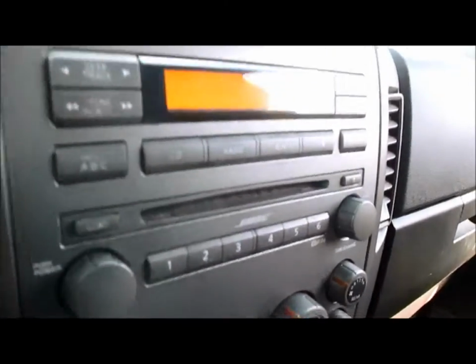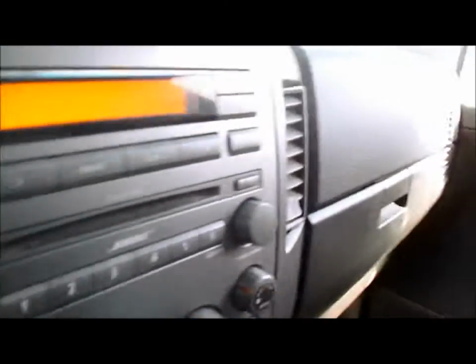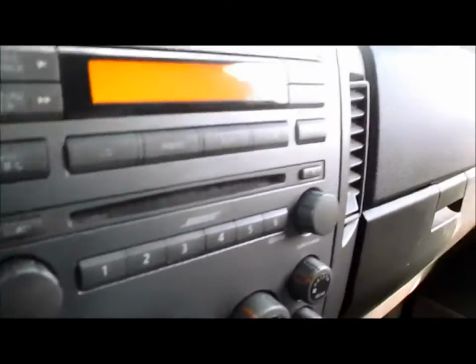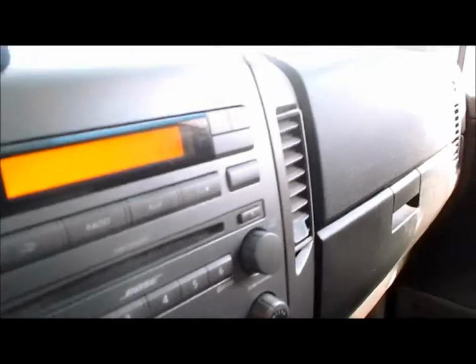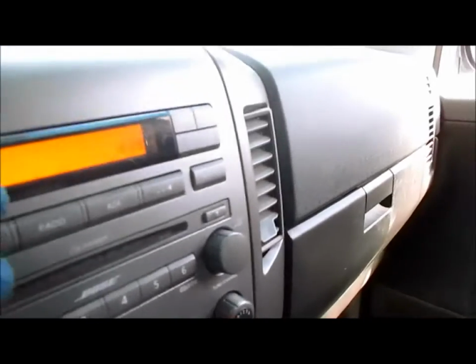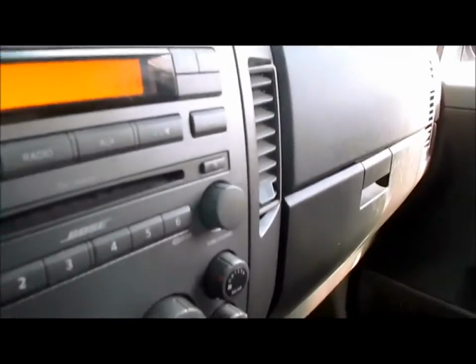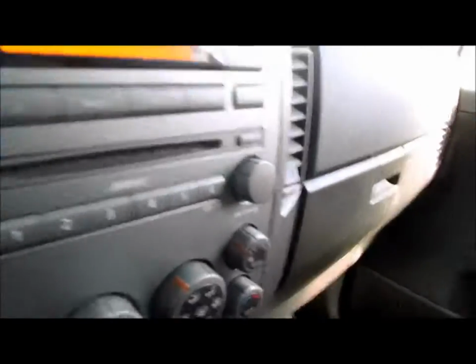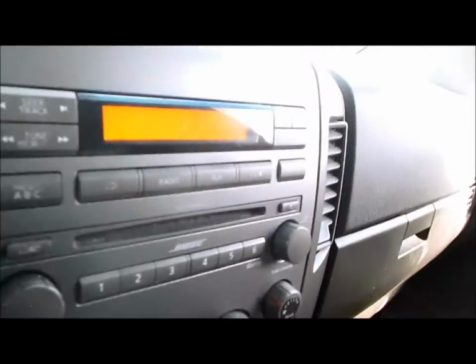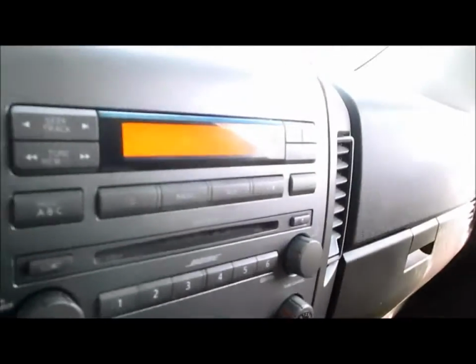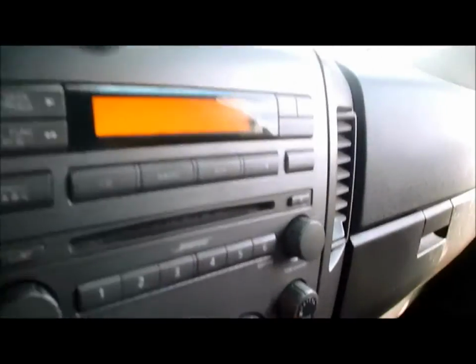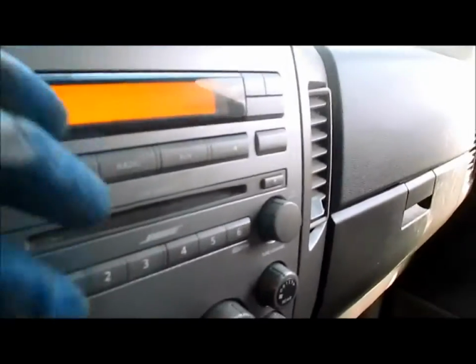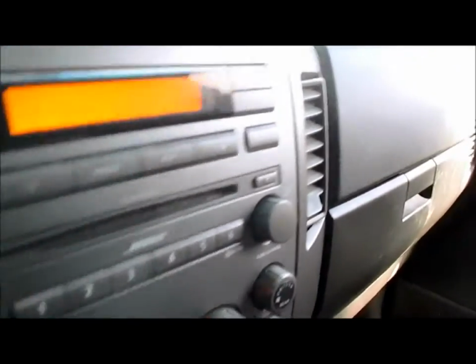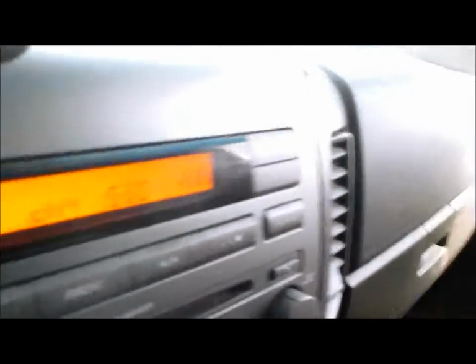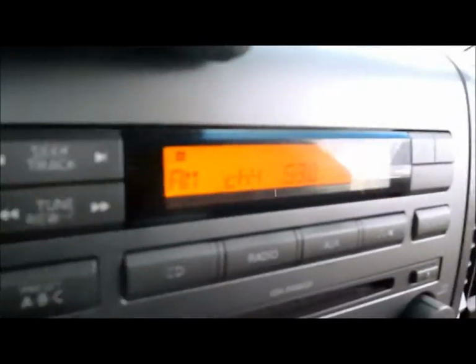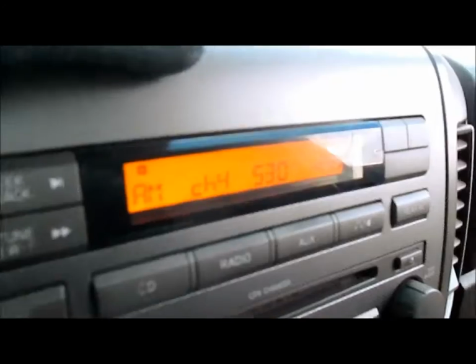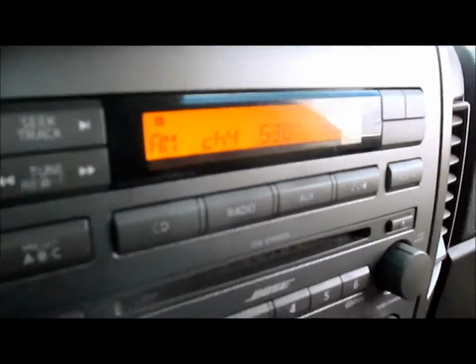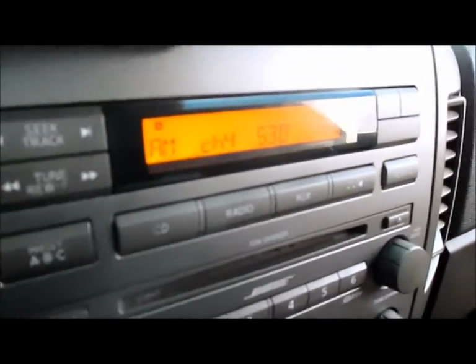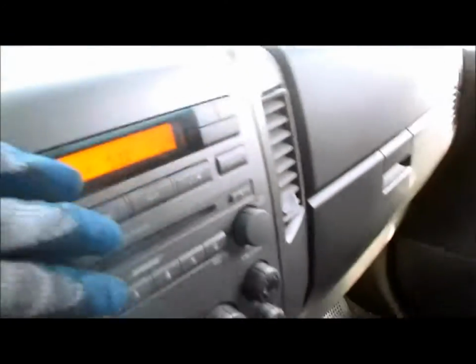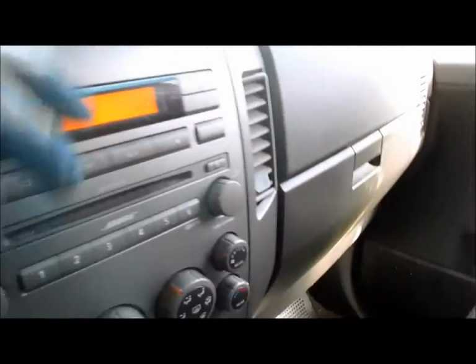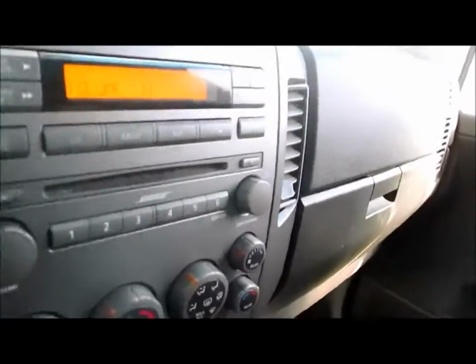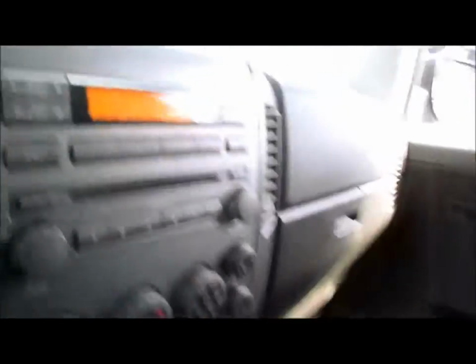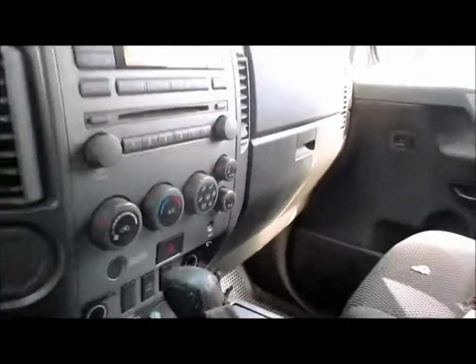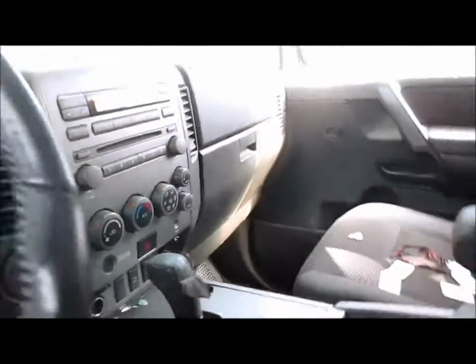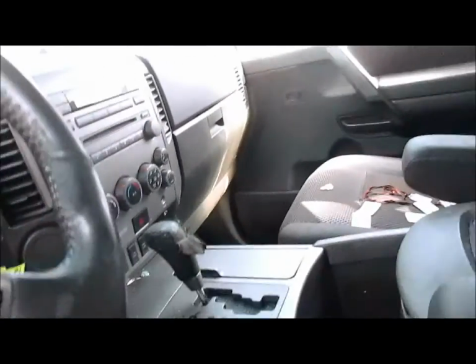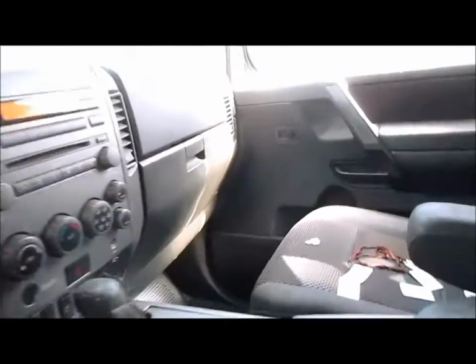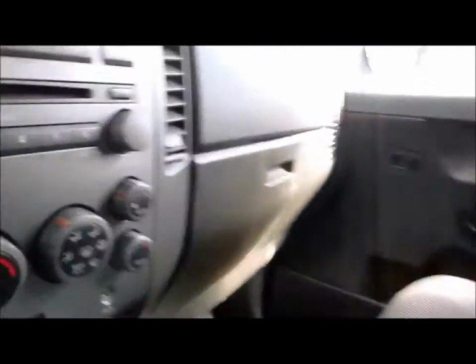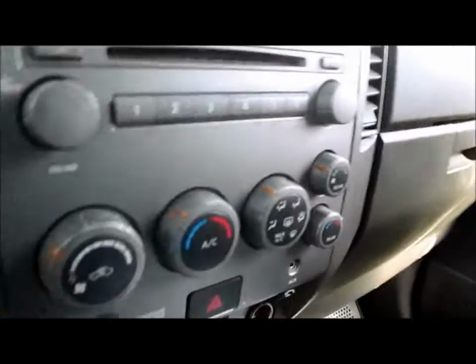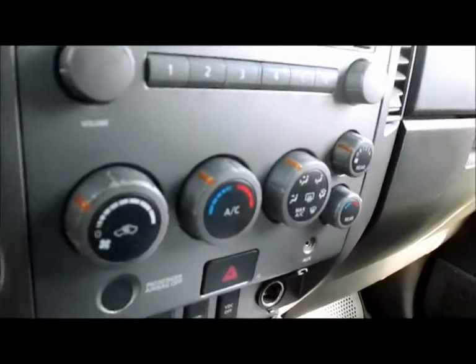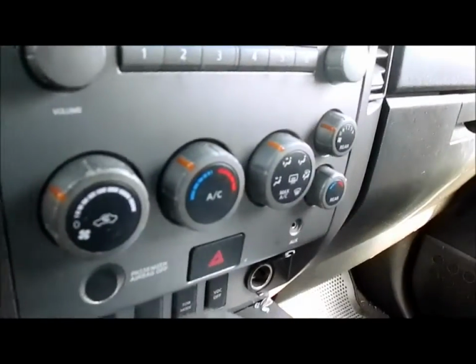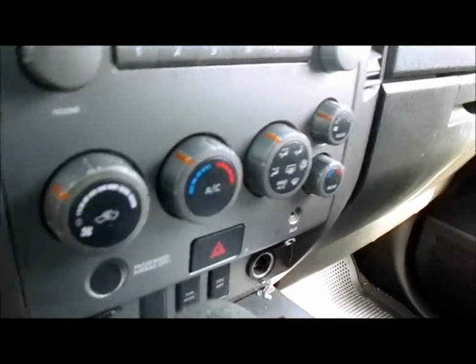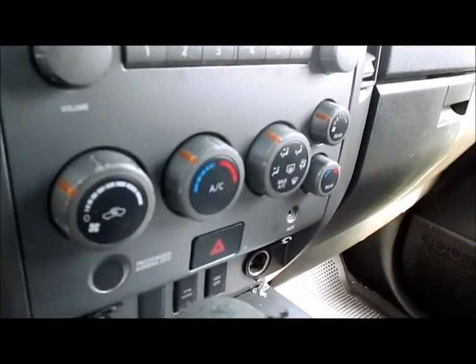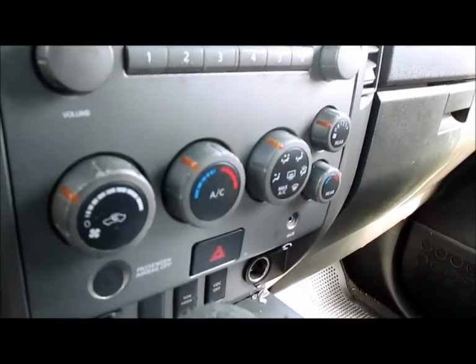There's your six-disc Bose CD radio, all in working condition. It also has manual dual zone climate control, with both rear and front controls.